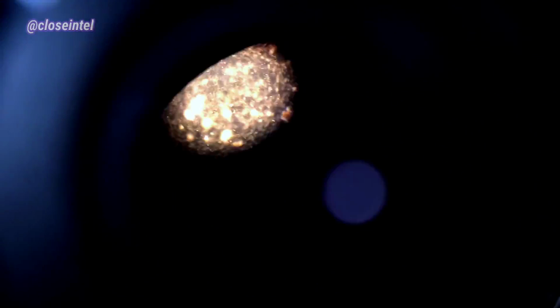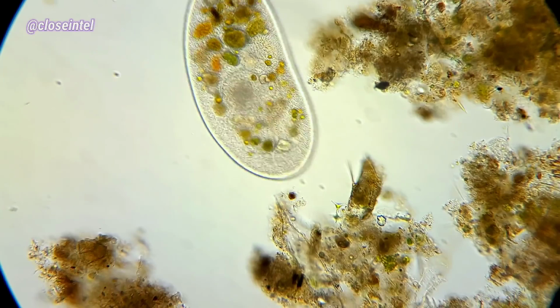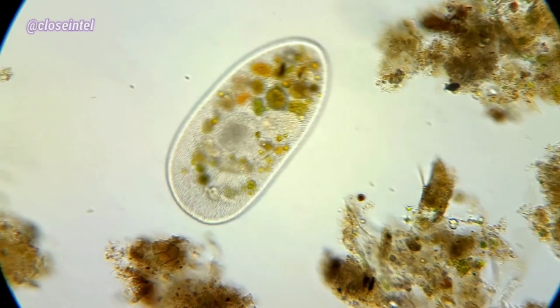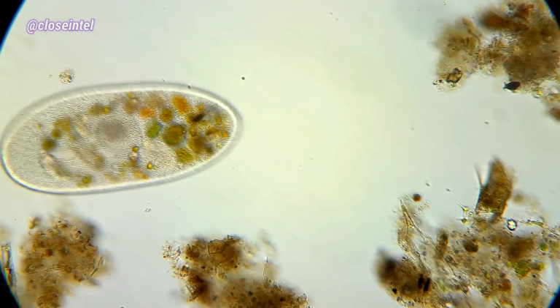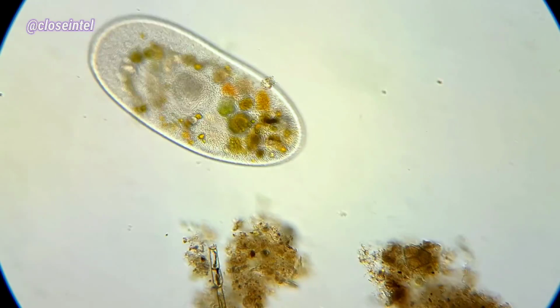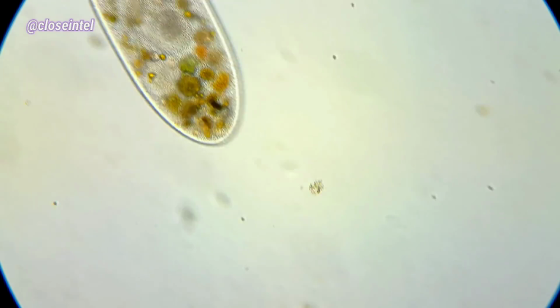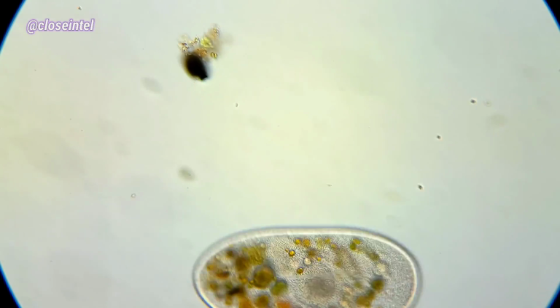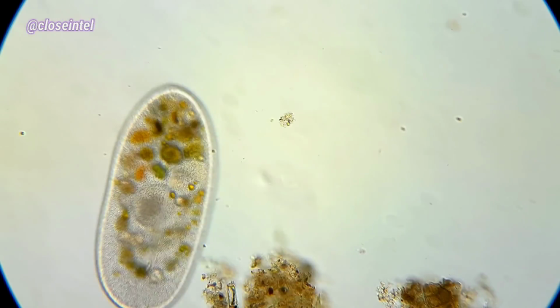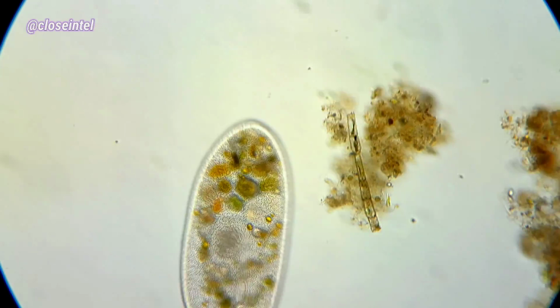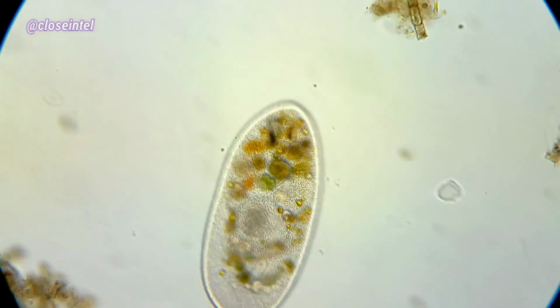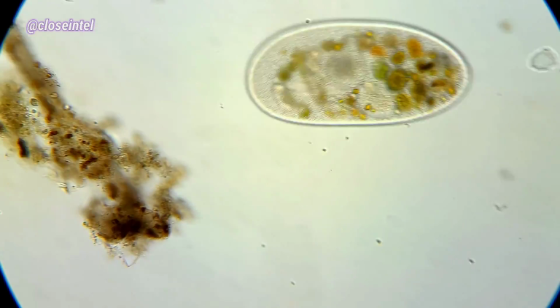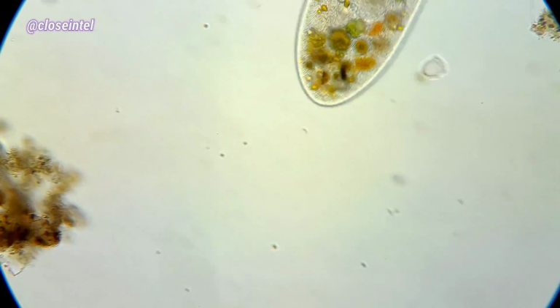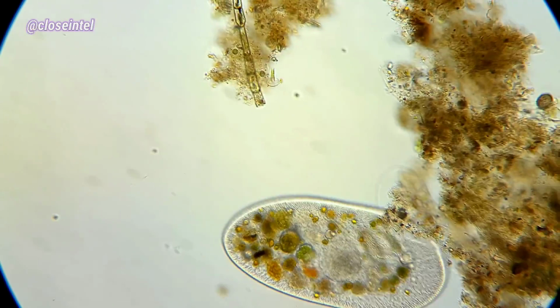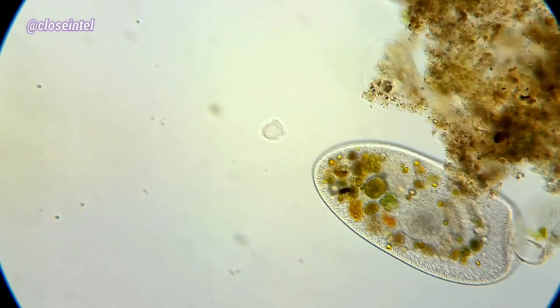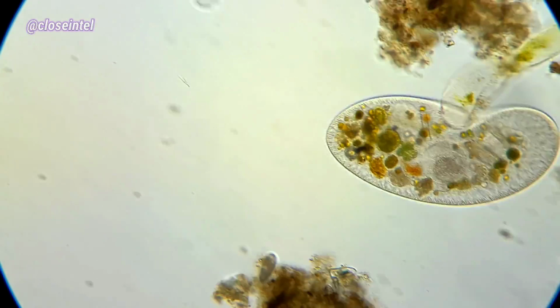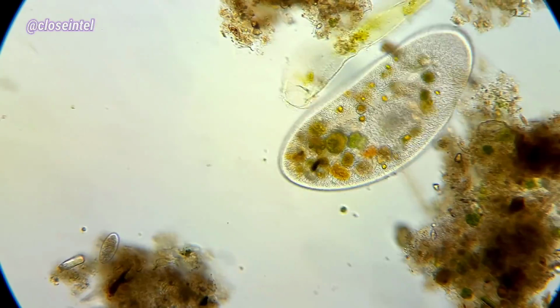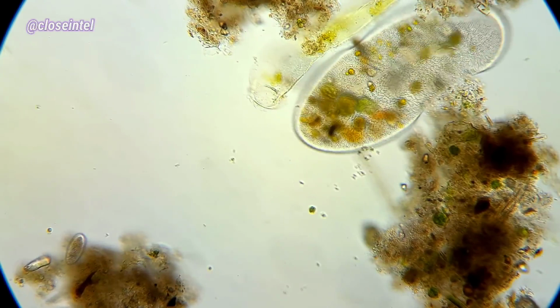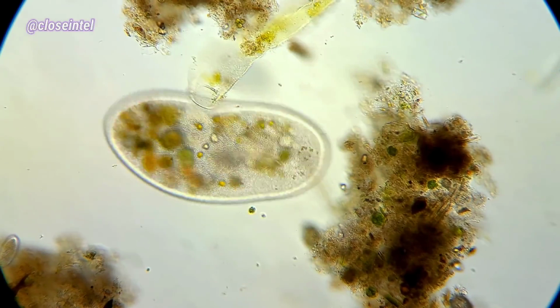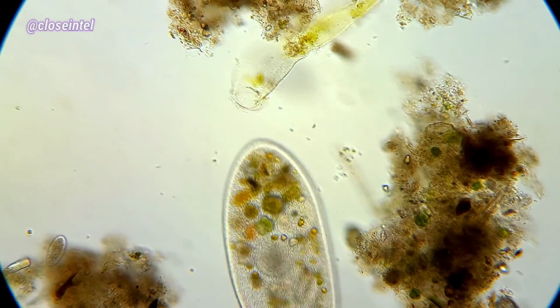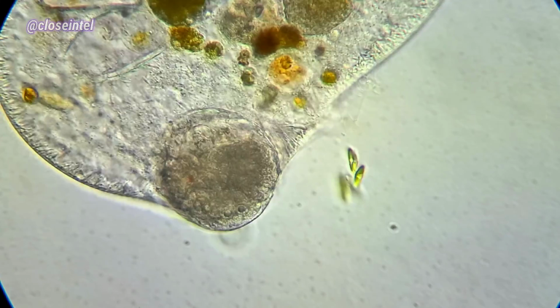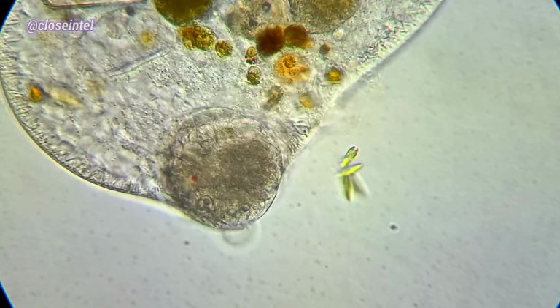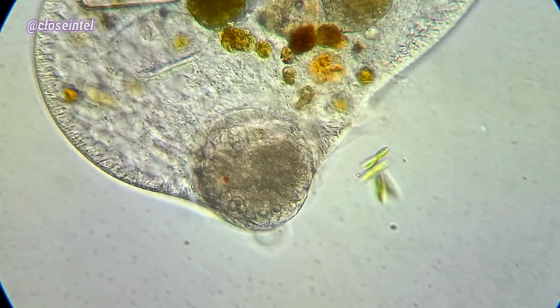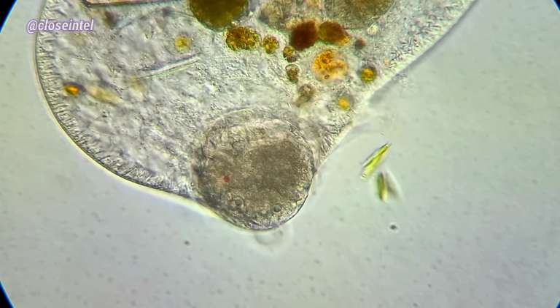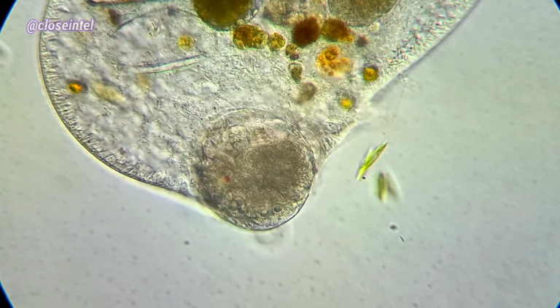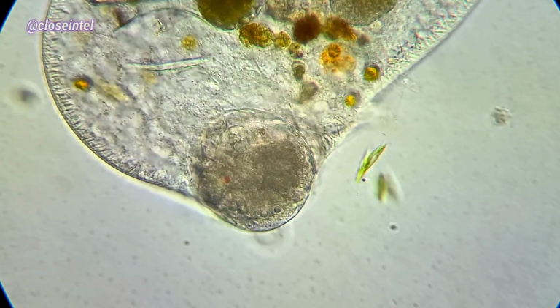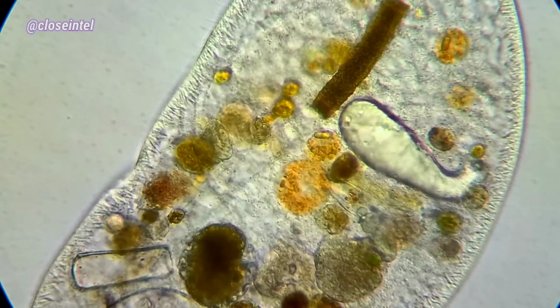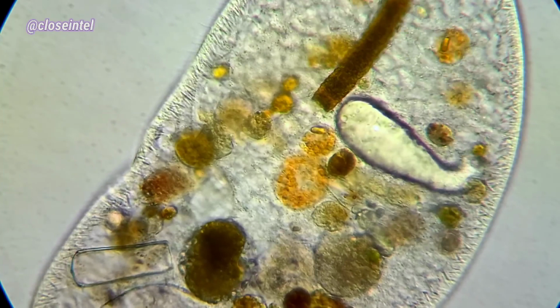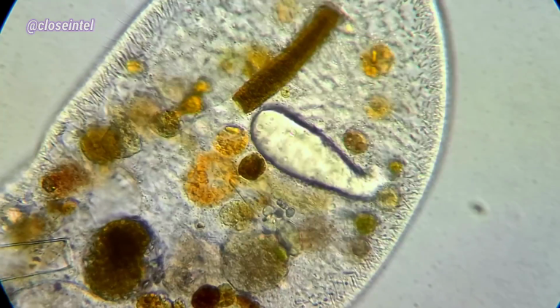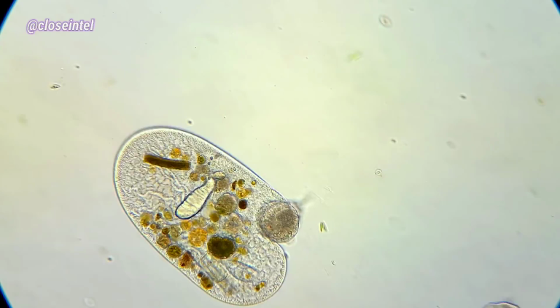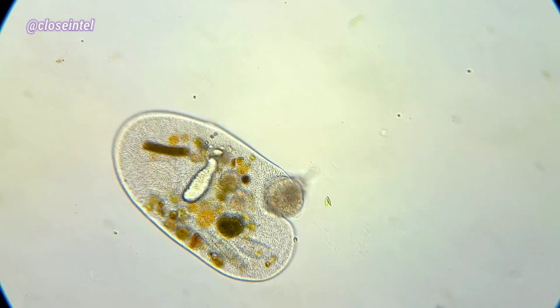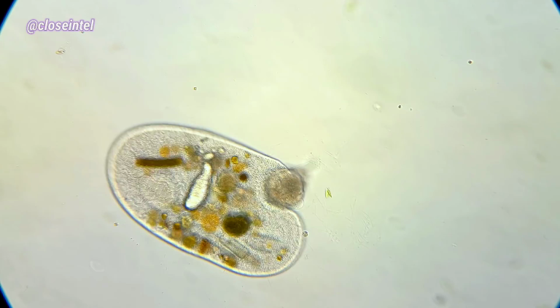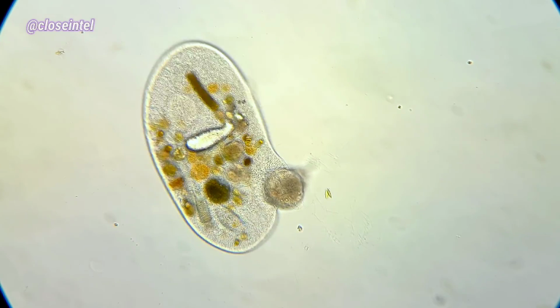Whenever getting samples from this pond, I always get frontonia, and they're huge. I followed this one around for a while to see if it would eat anything but had no luck. I found this other frontonia spitting out what looks to be like a rotifer, and this is due to the pressure of the slide.